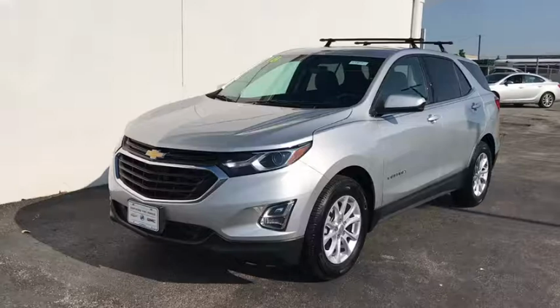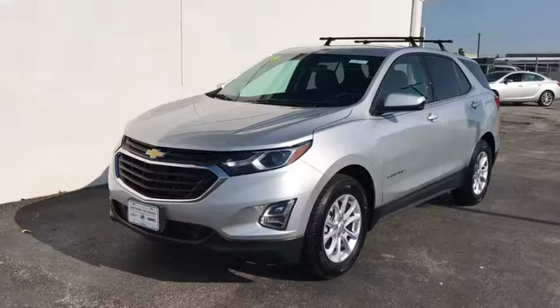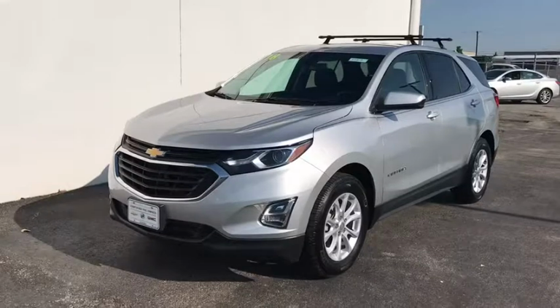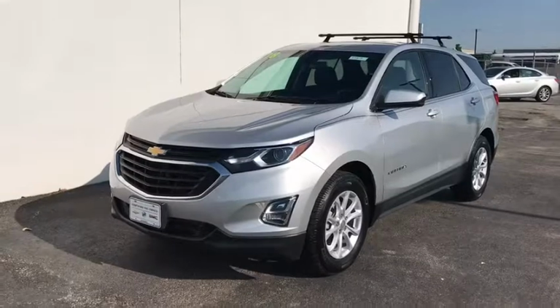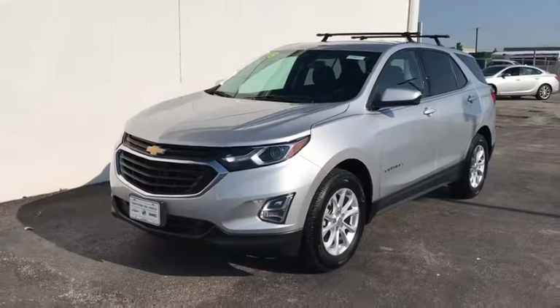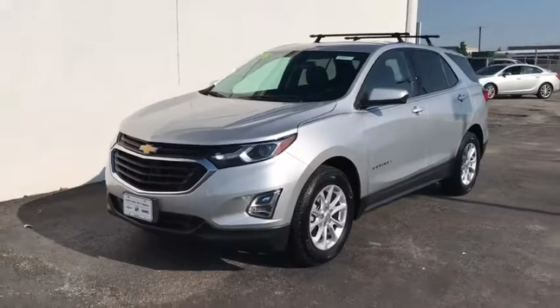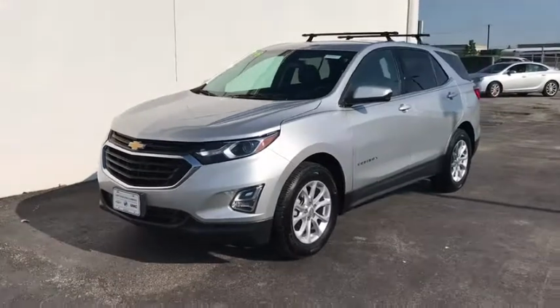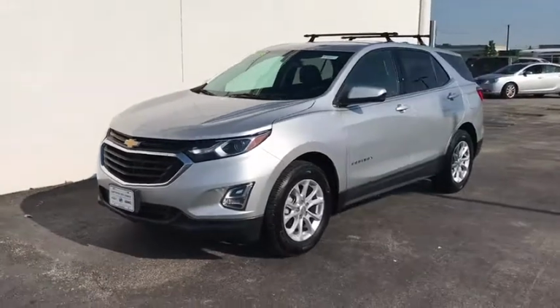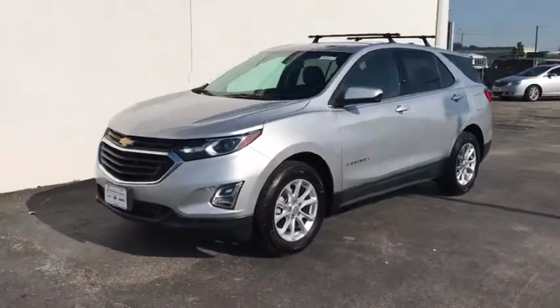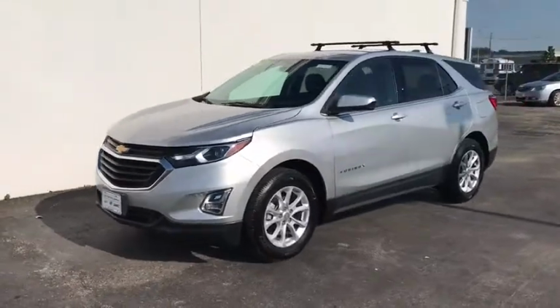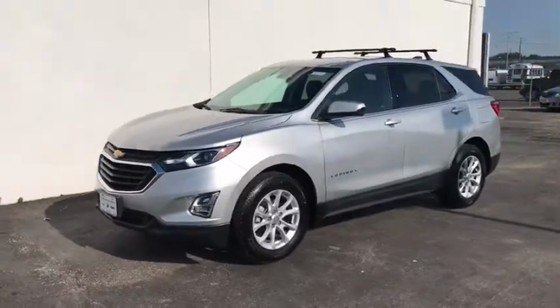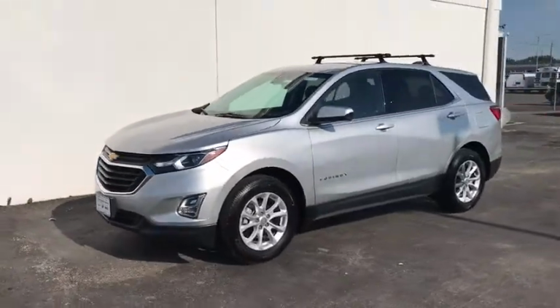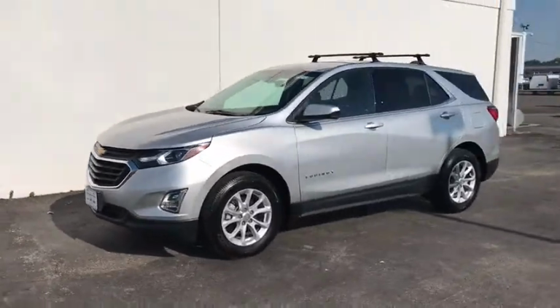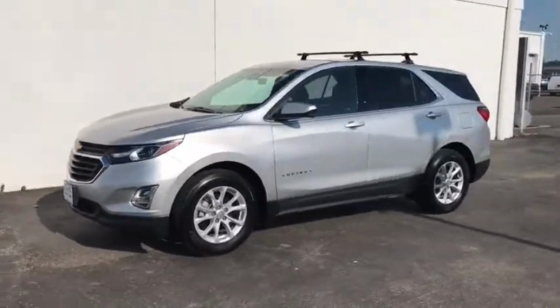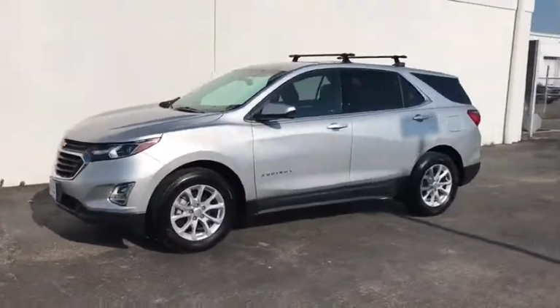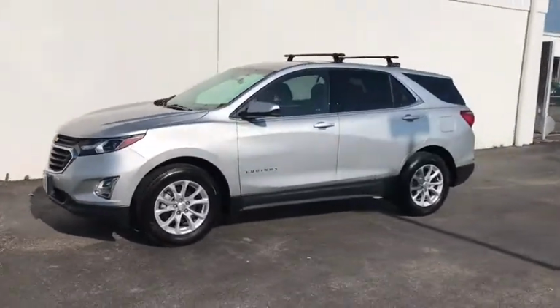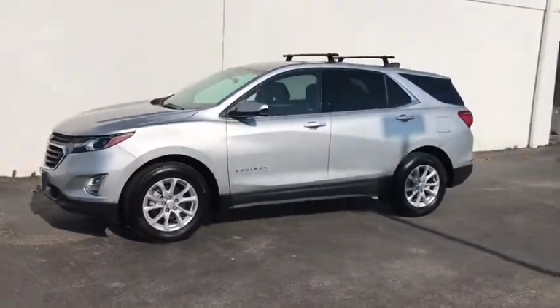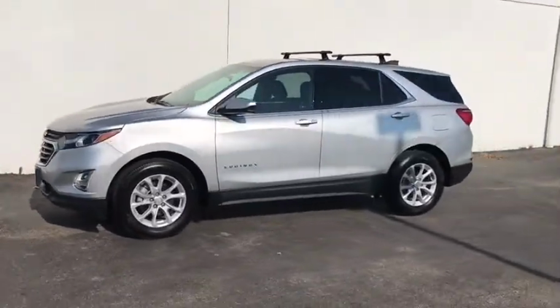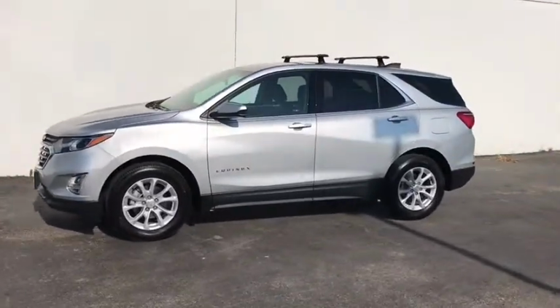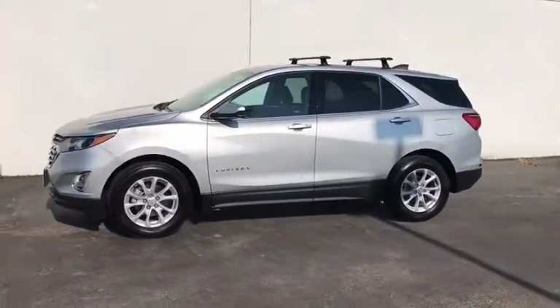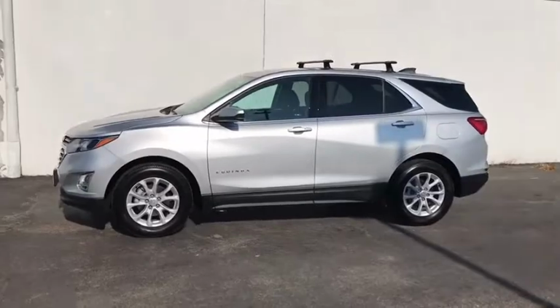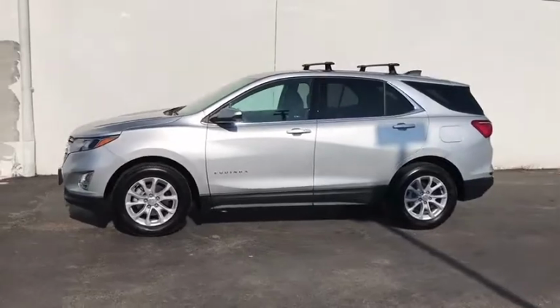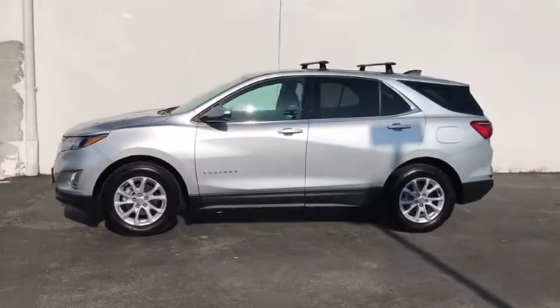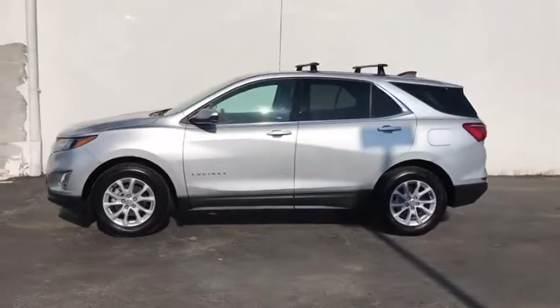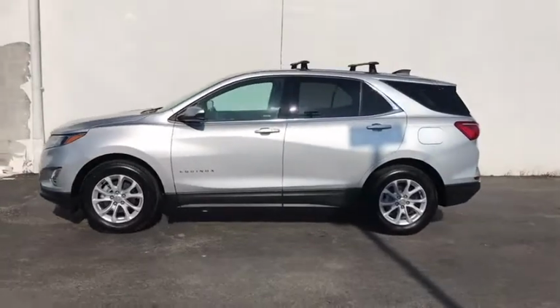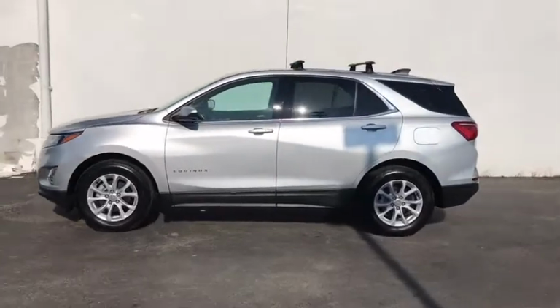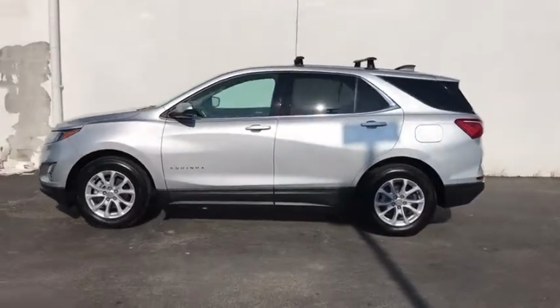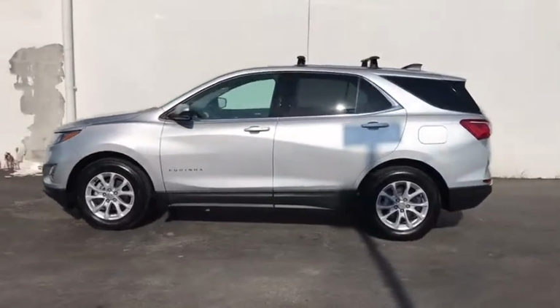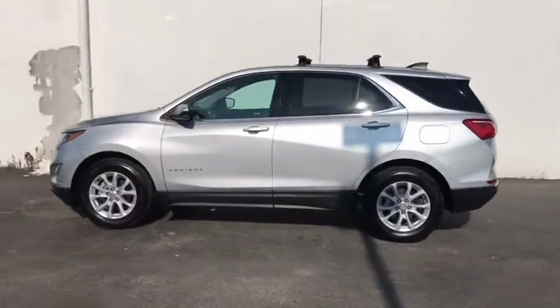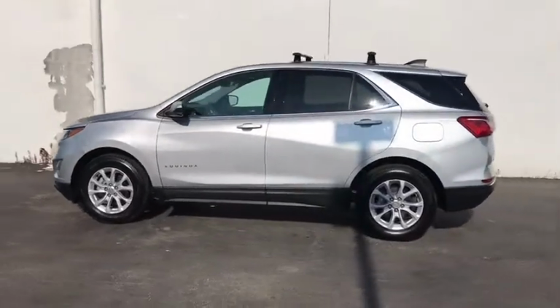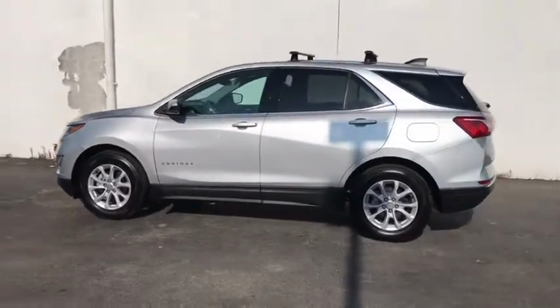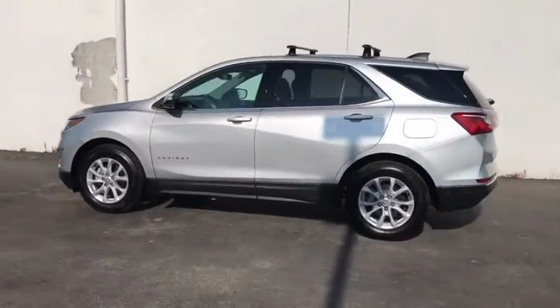We are pleased to show you the 2018 Chevrolet Equinox. Fuel efficiency, safety, and value equals the Chevy Equinox.